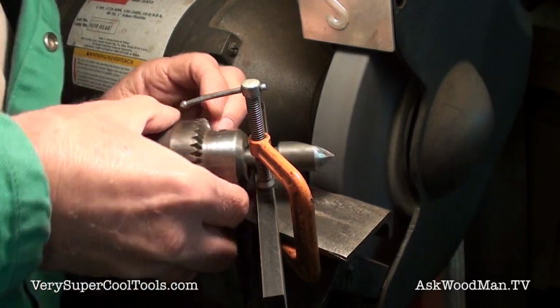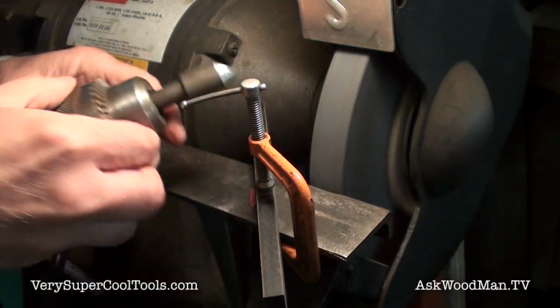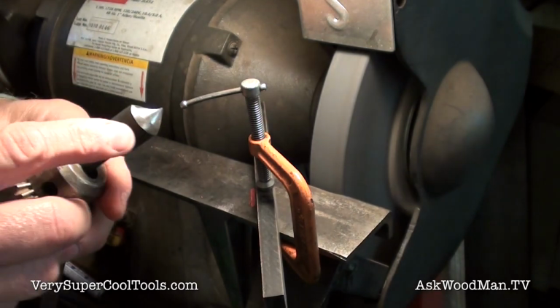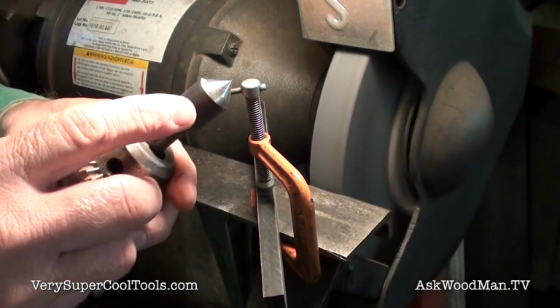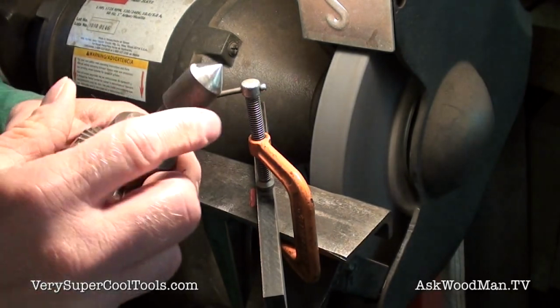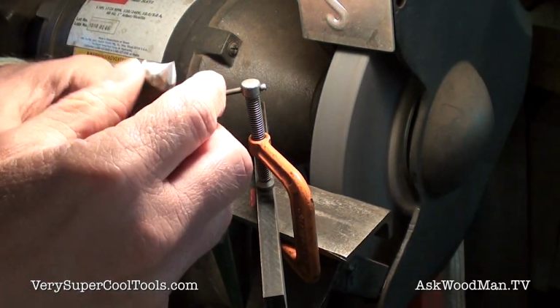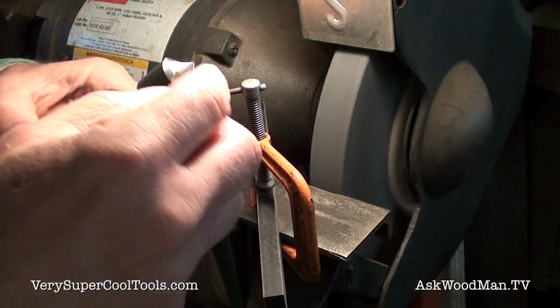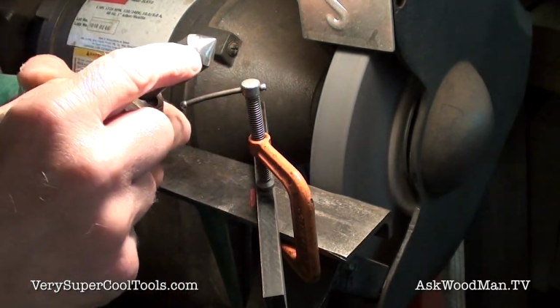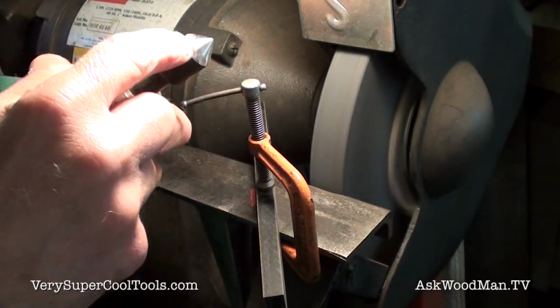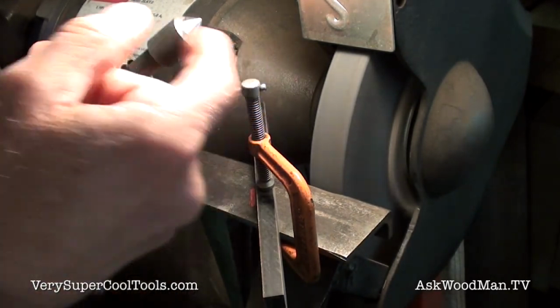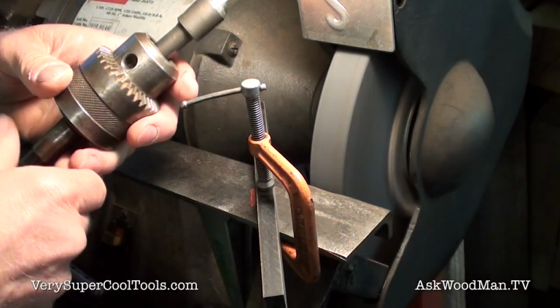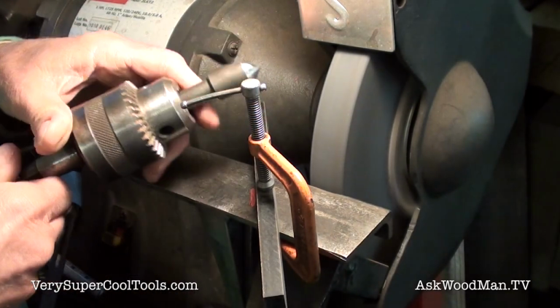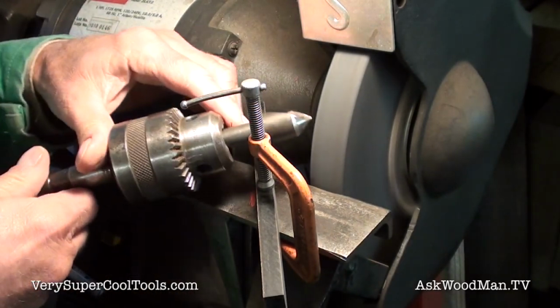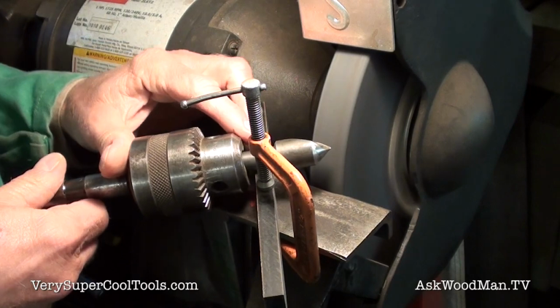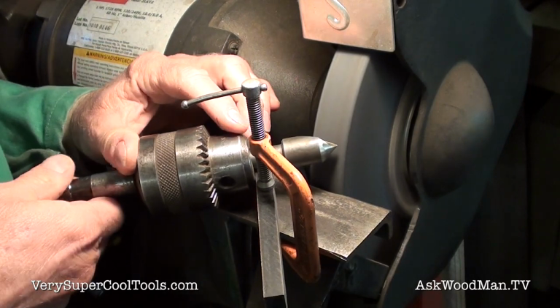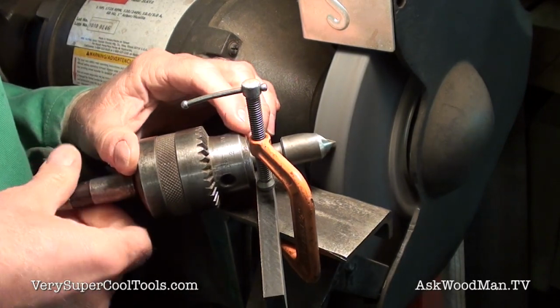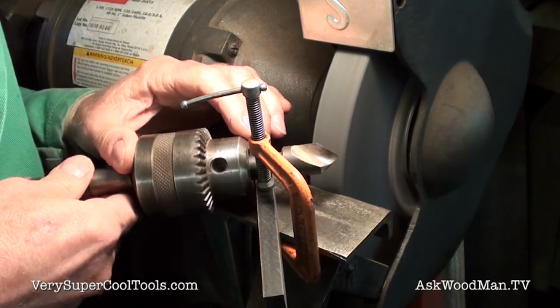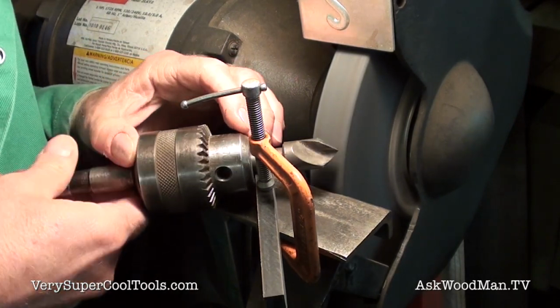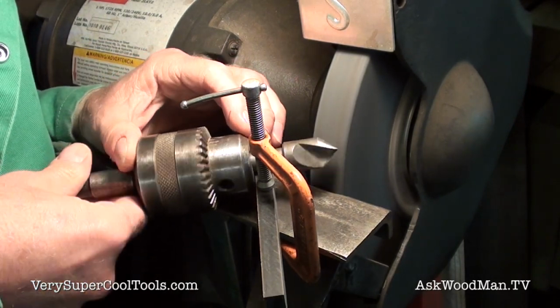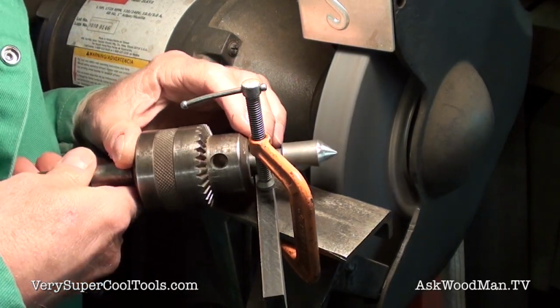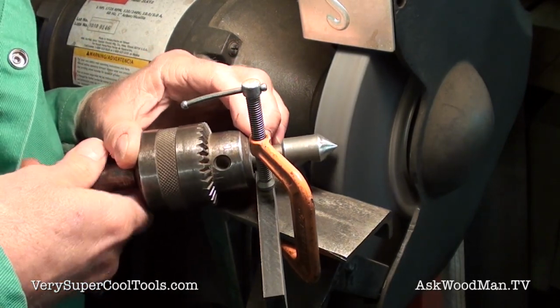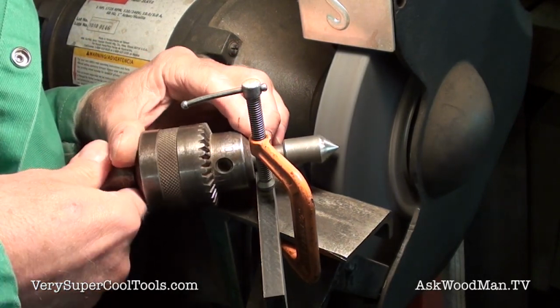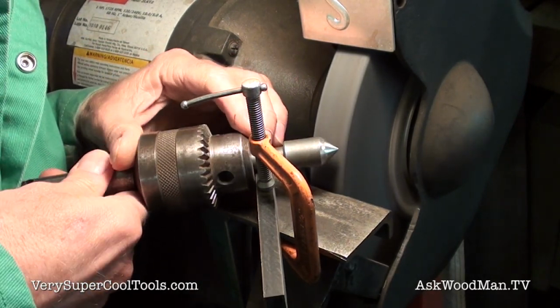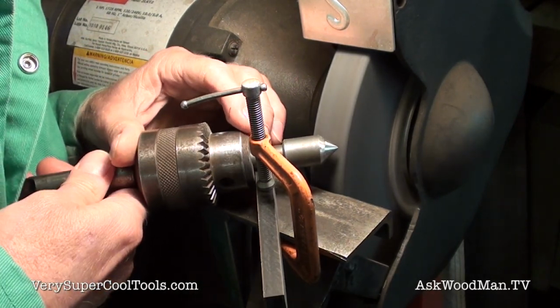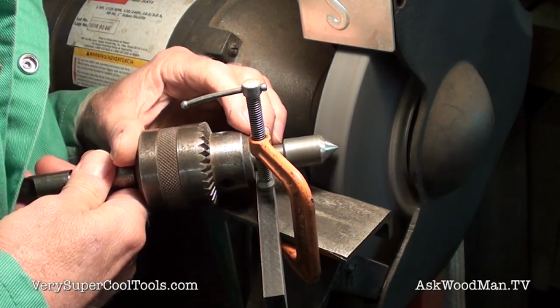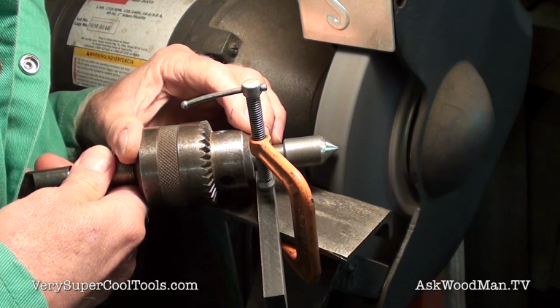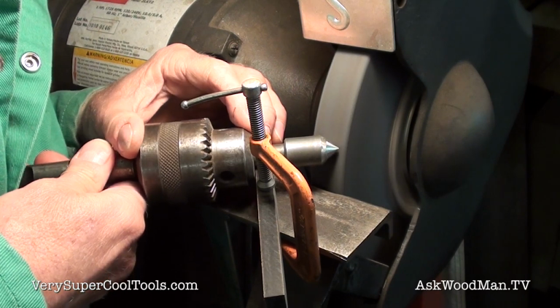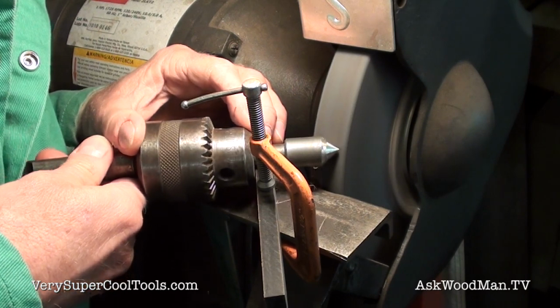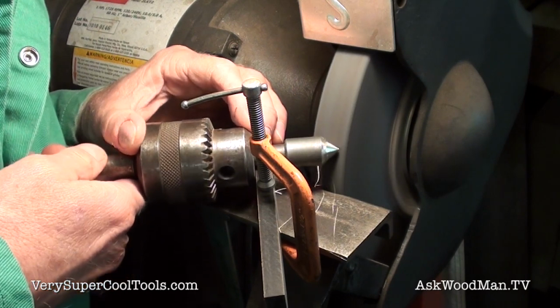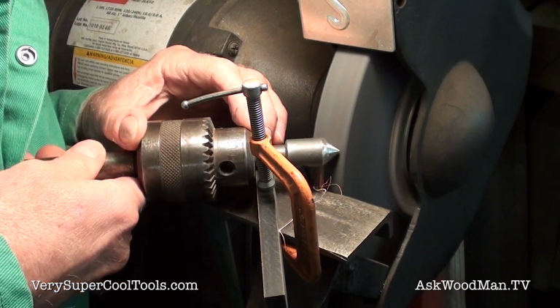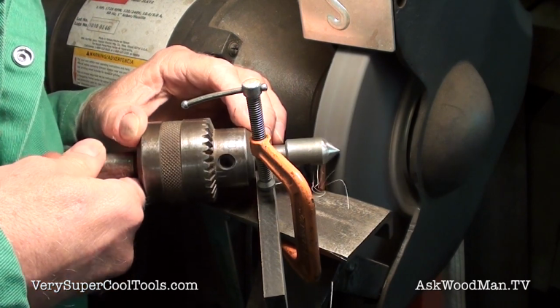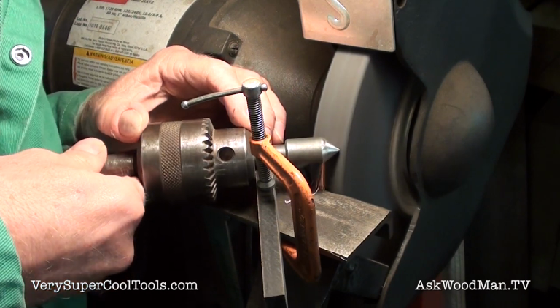You have to cut this on the back, otherwise it will interfere. That's the relief angle you're really cutting here — you have to cut it or the cutting lip won't work.